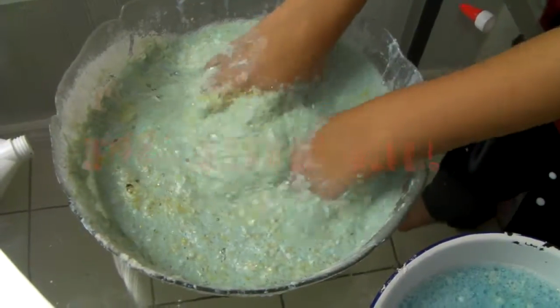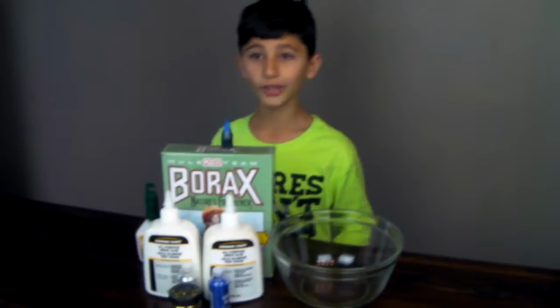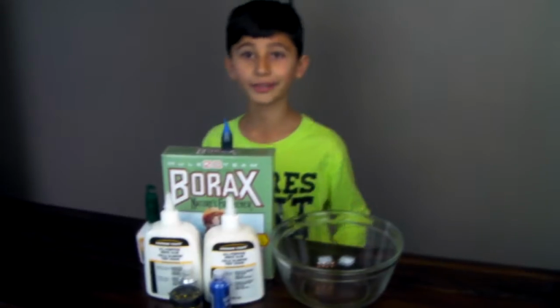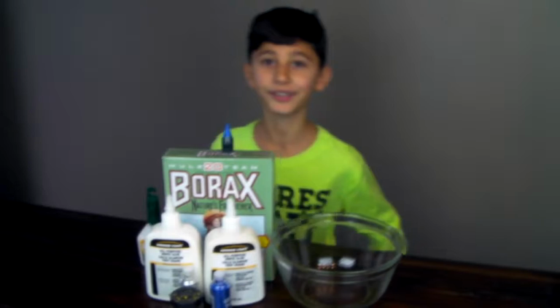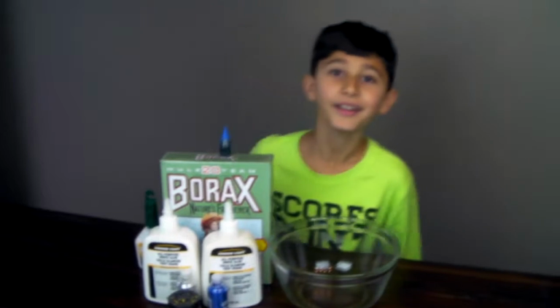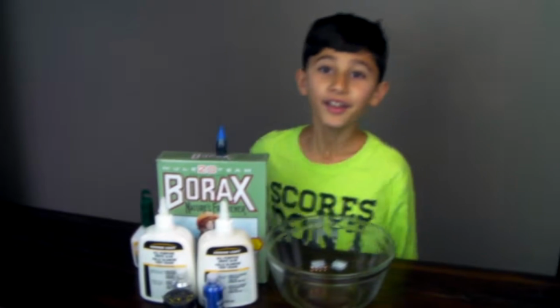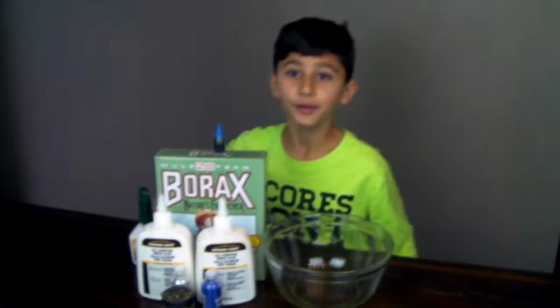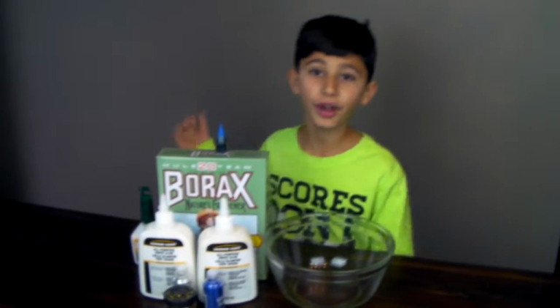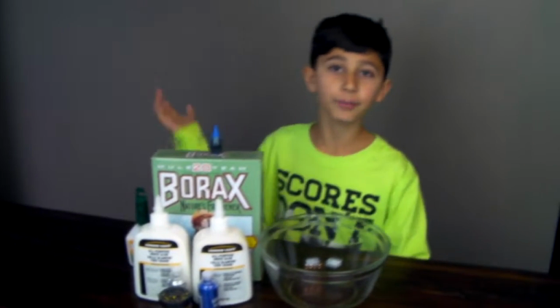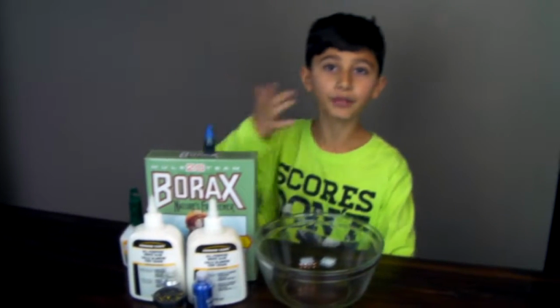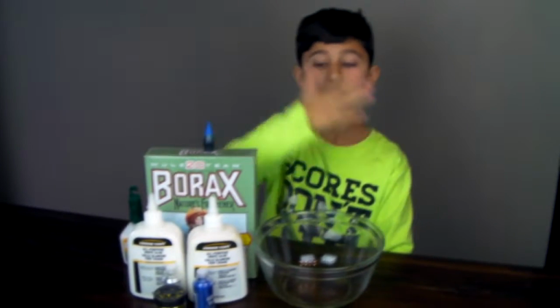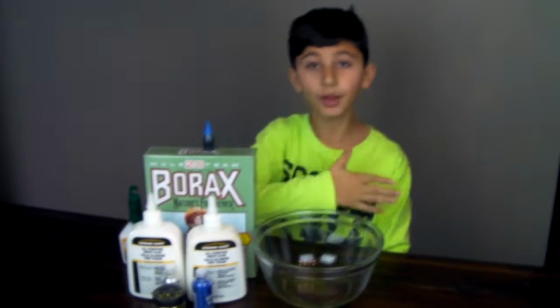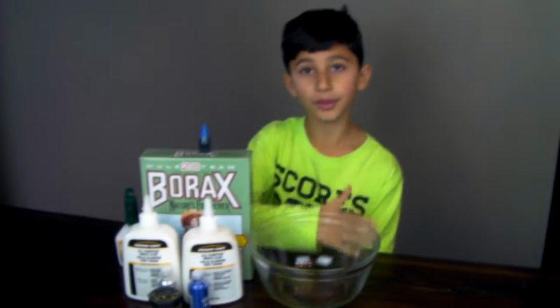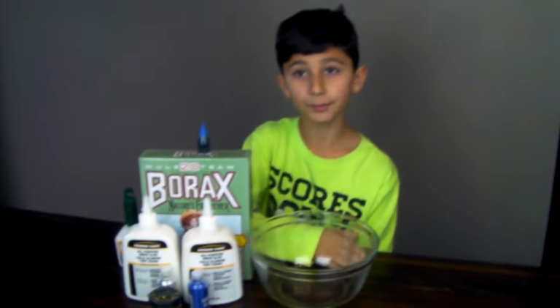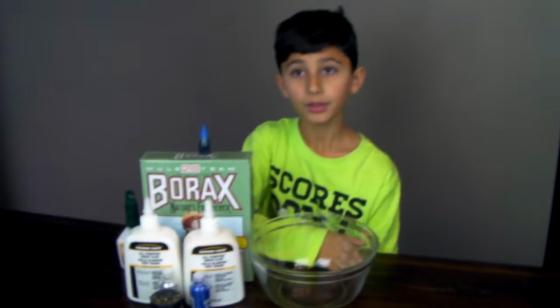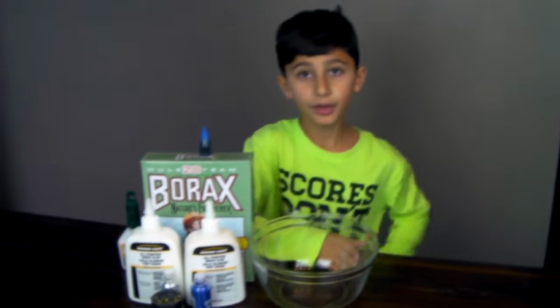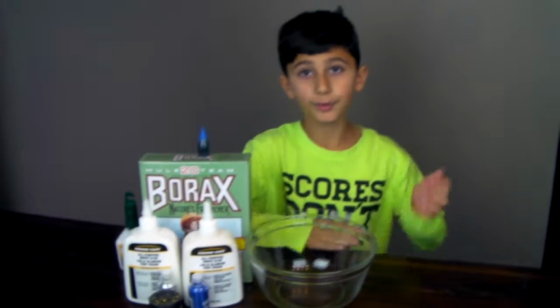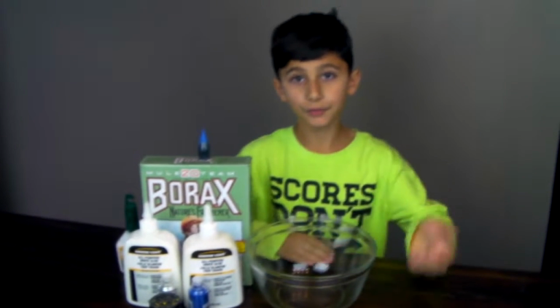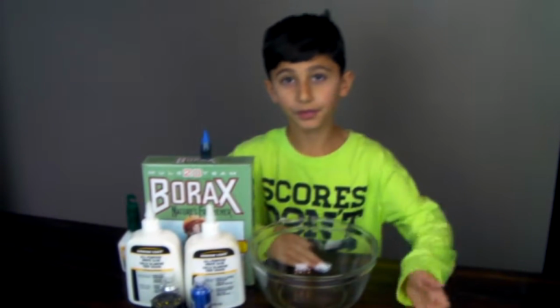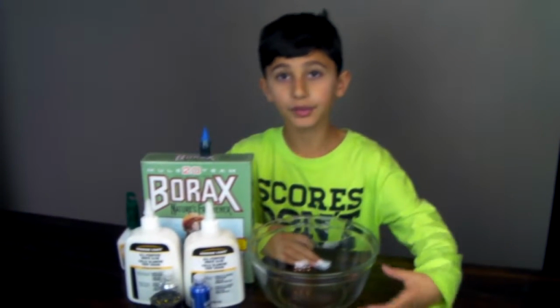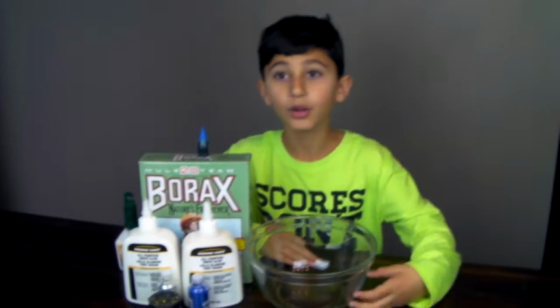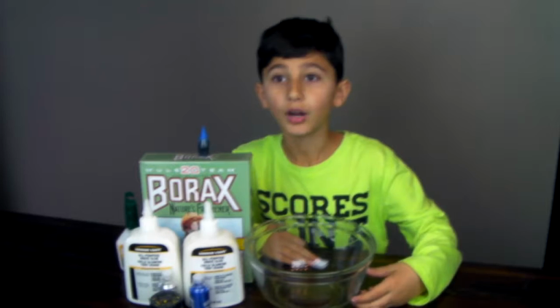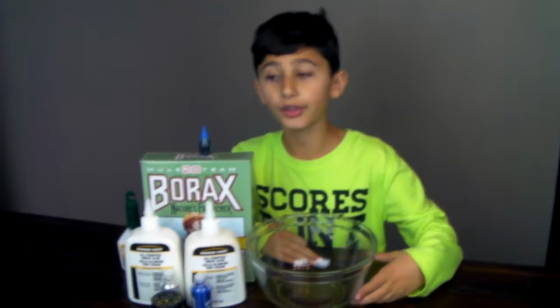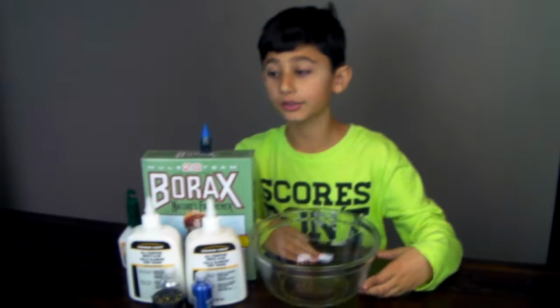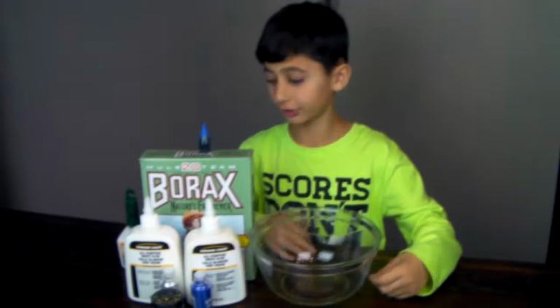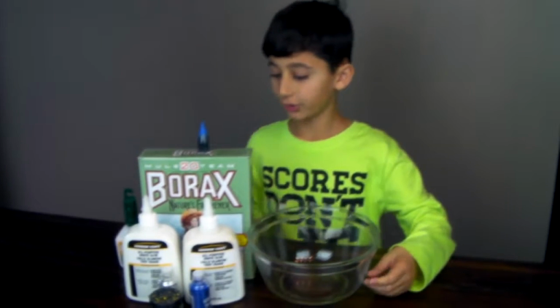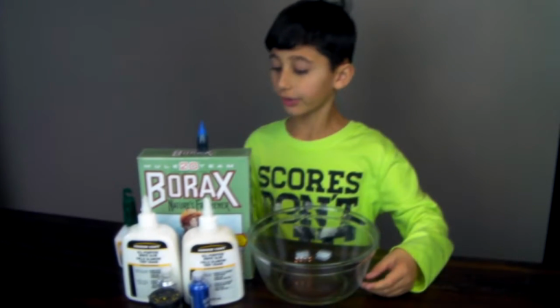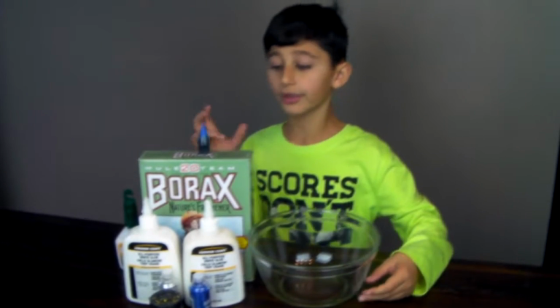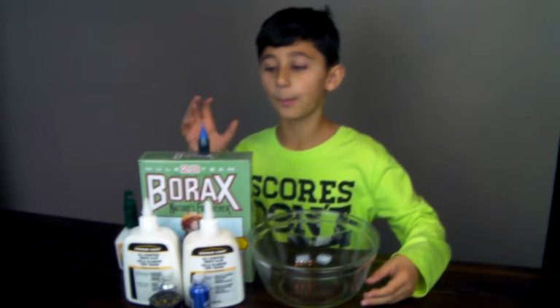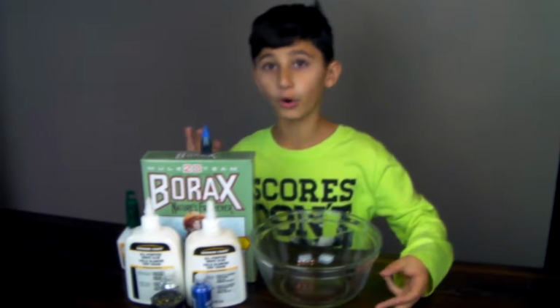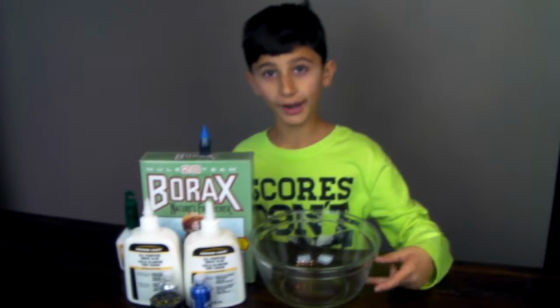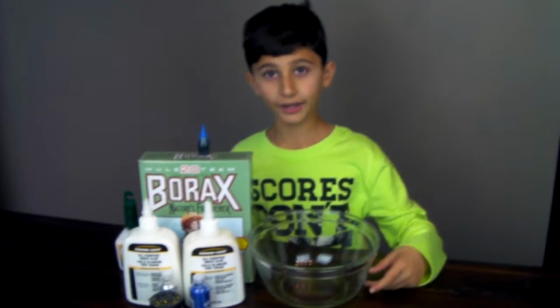Okay guys, so today you saw us make some slime, but that was almost a fail. So now, other than detergent, we're using borax.